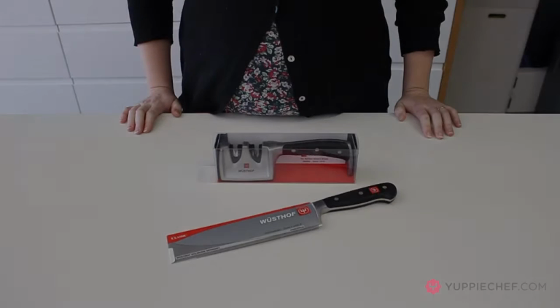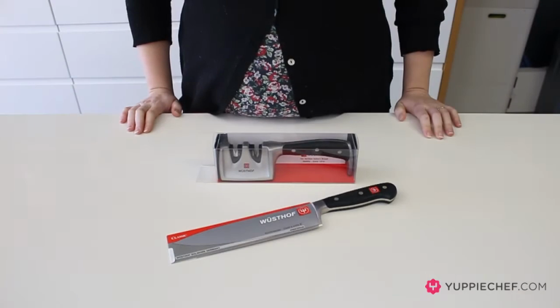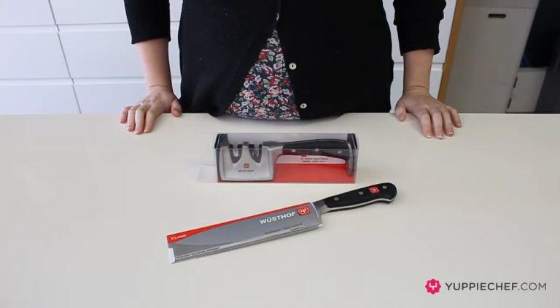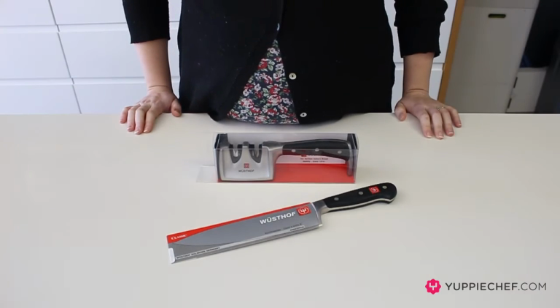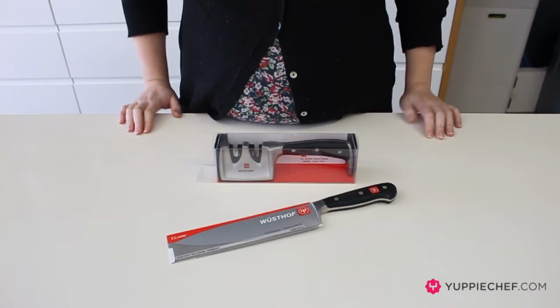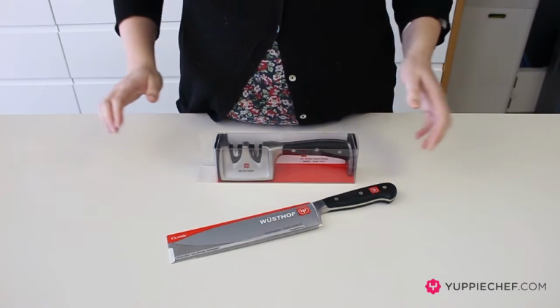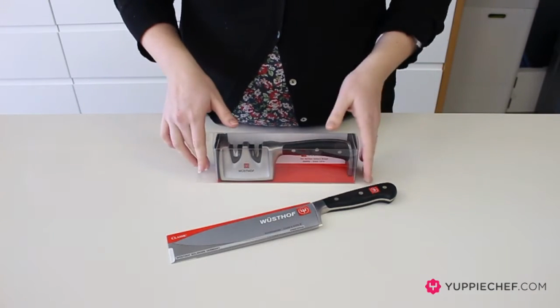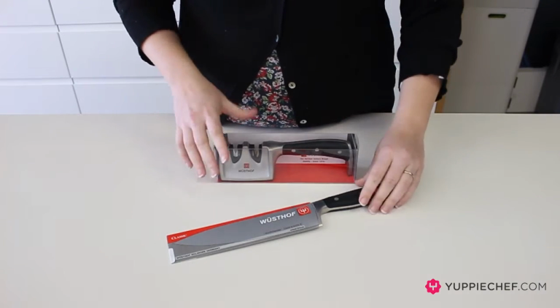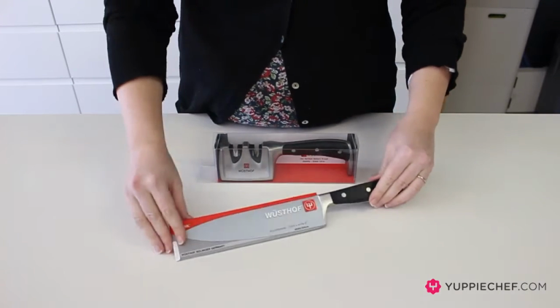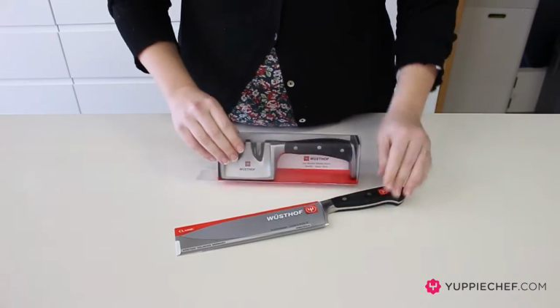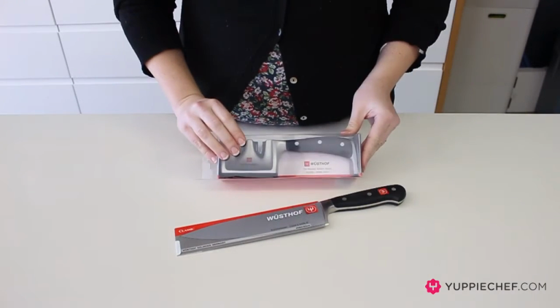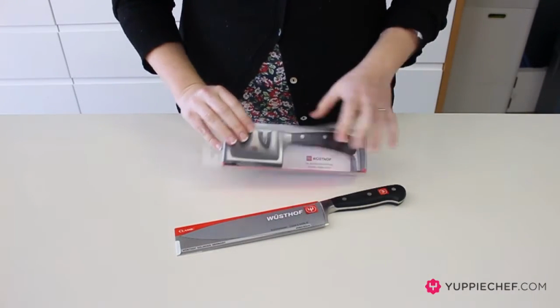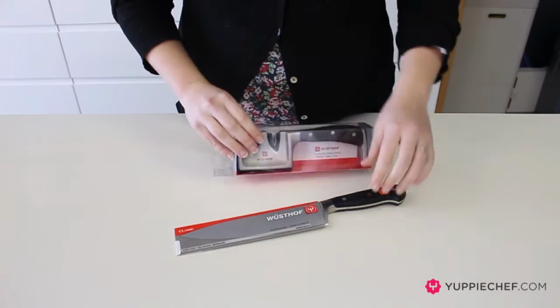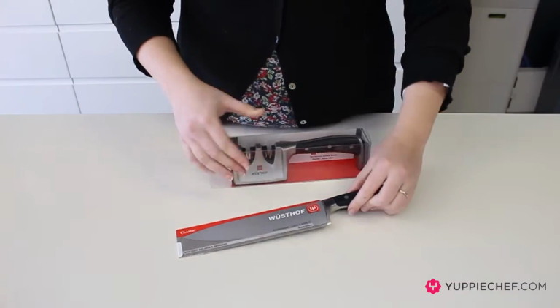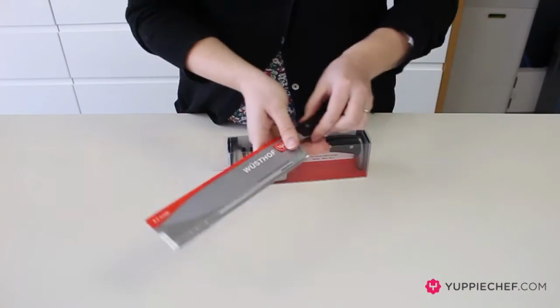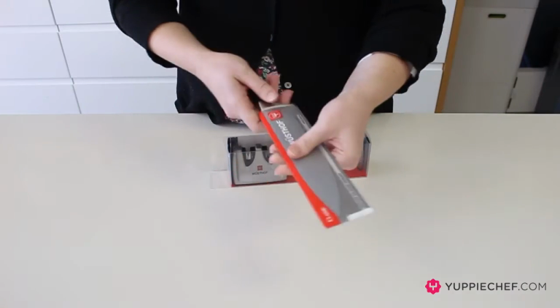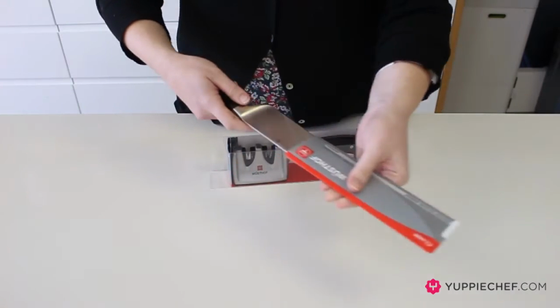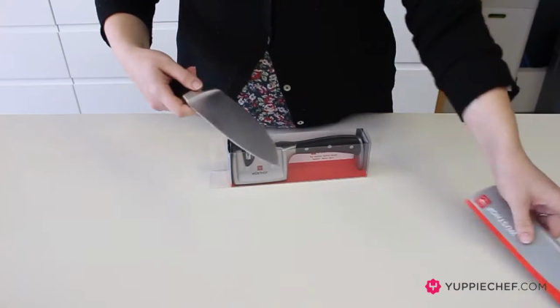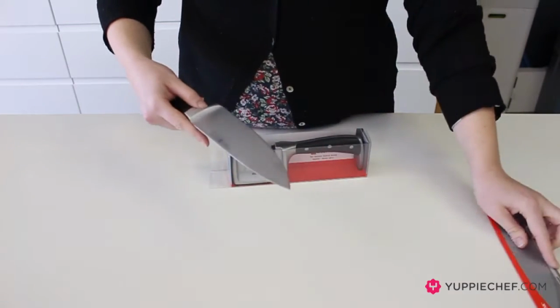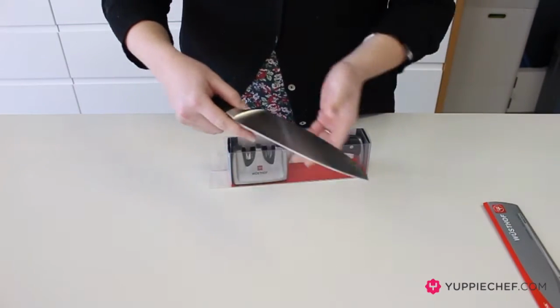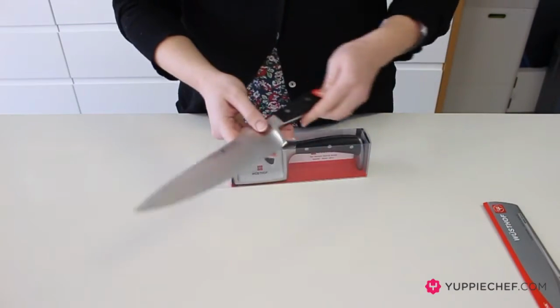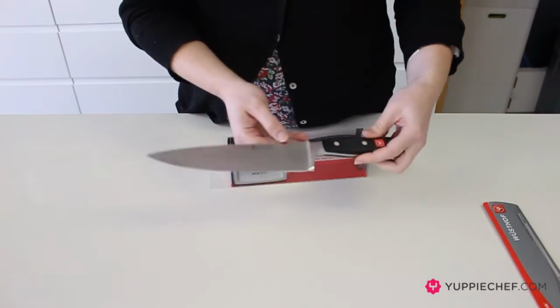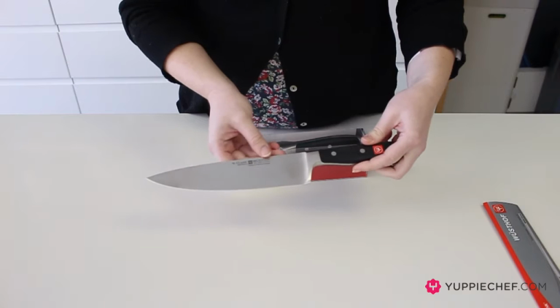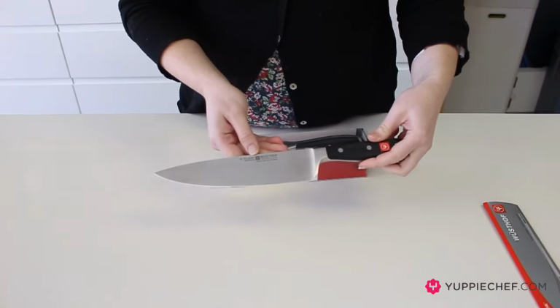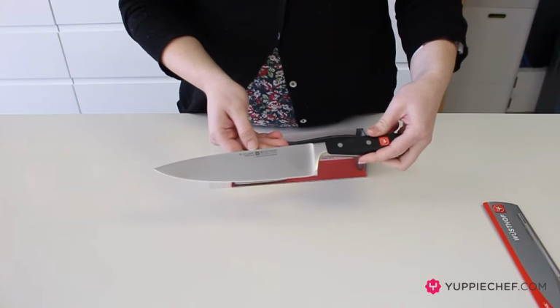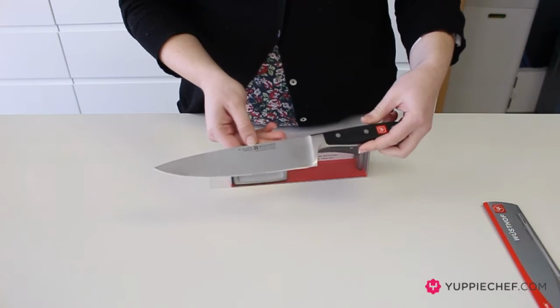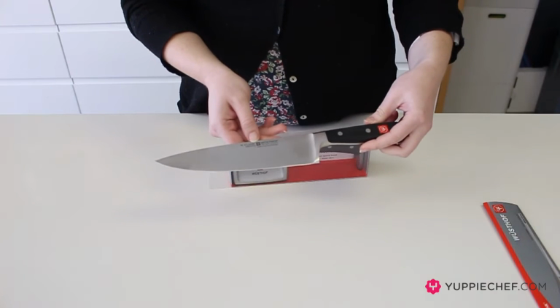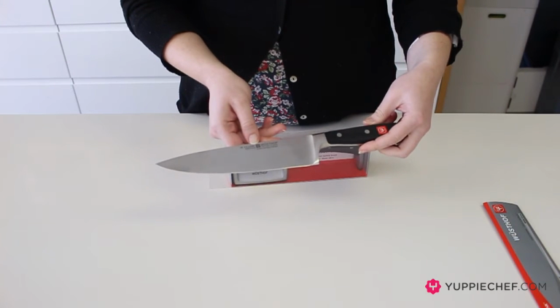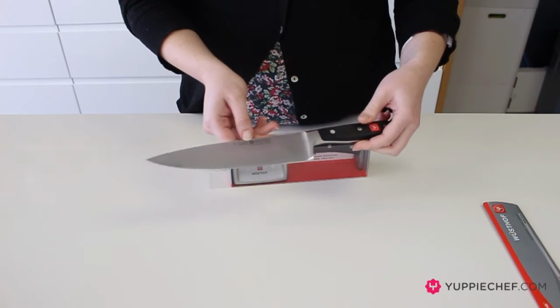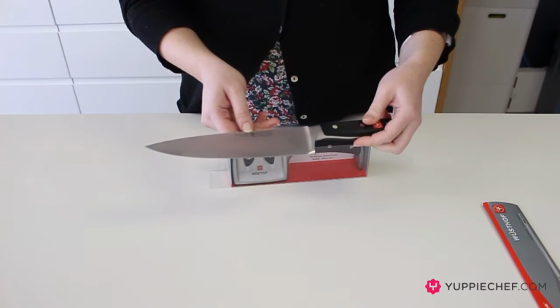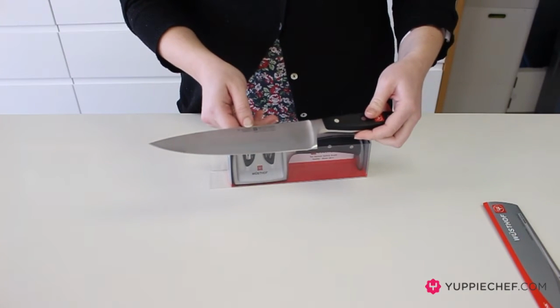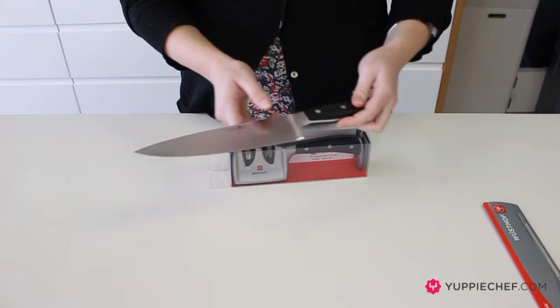Hi, I'm Siri and today I'm going to be talking to you about some Bustoff products. We've got a chef's knife and a pull-through sharpener. Let's open the knife first. You can see it's packaged quite simply. It's a Bustoff Classic range, which is one of their first ranges.